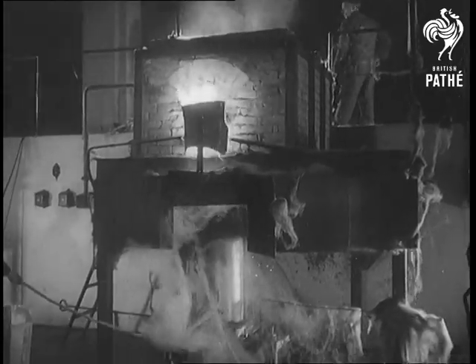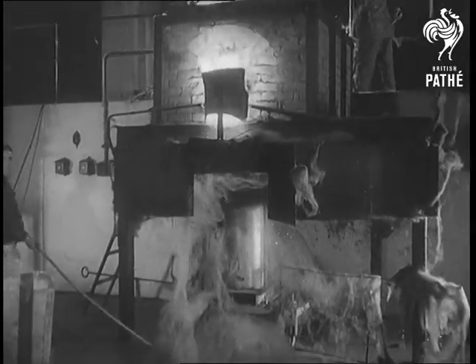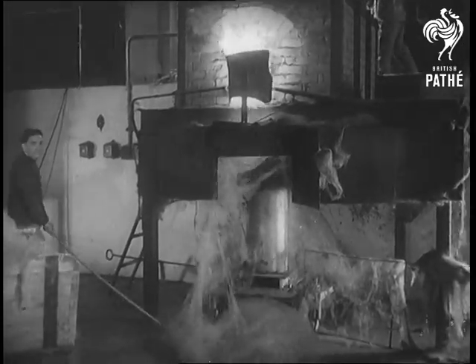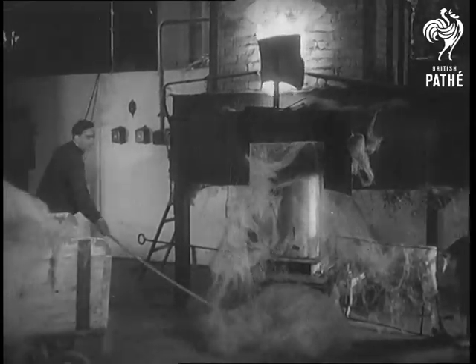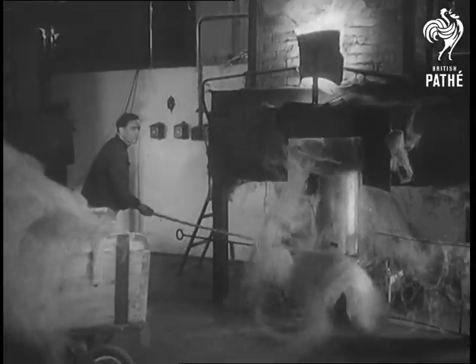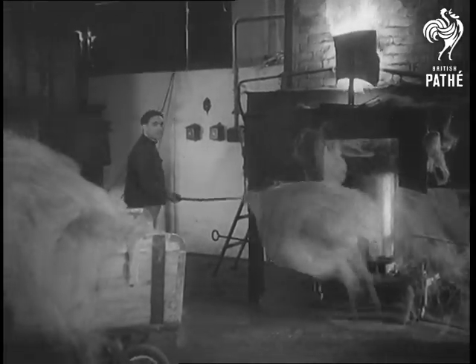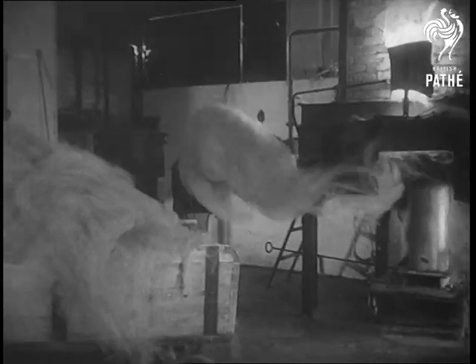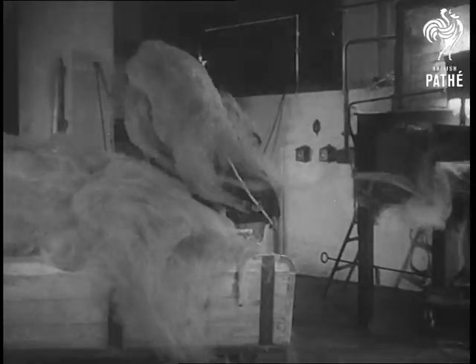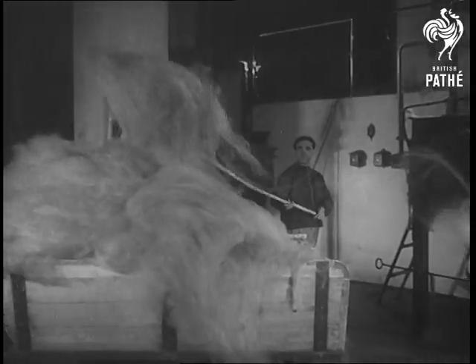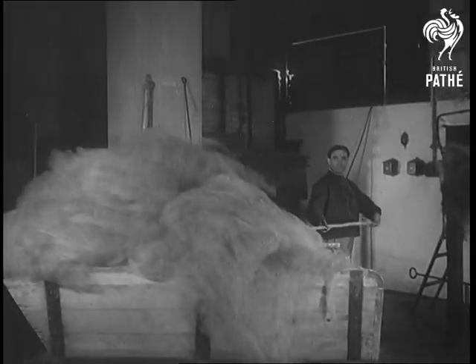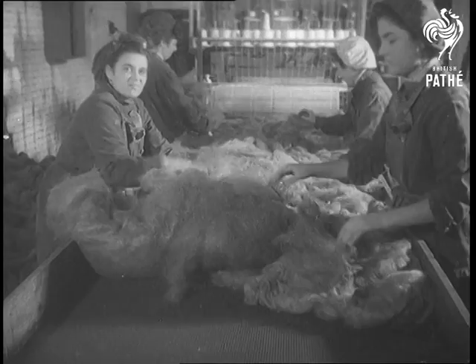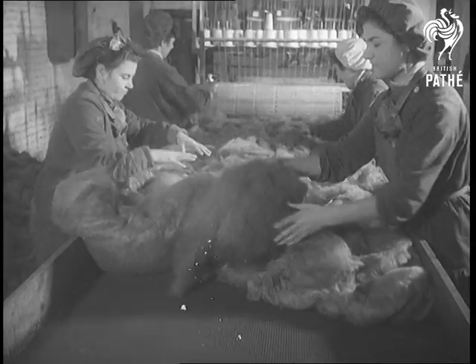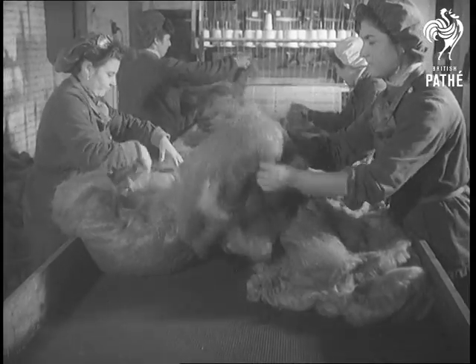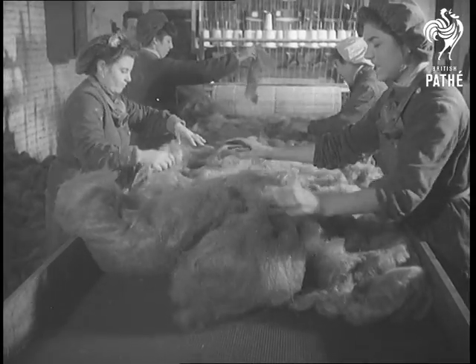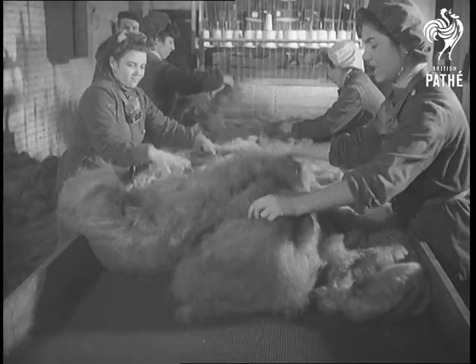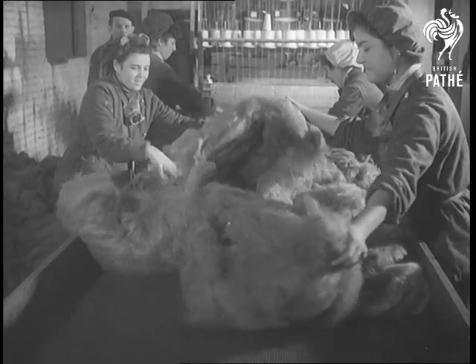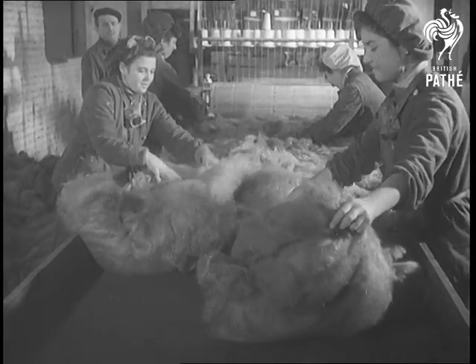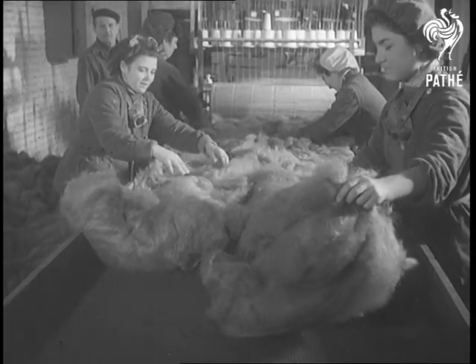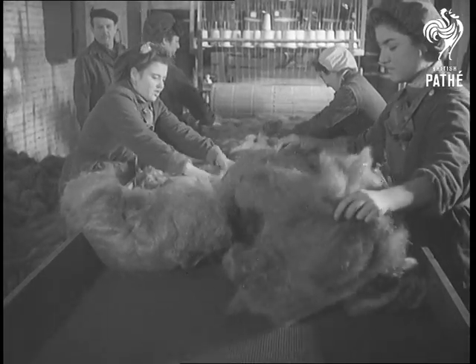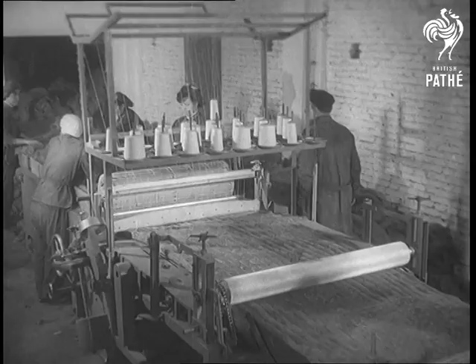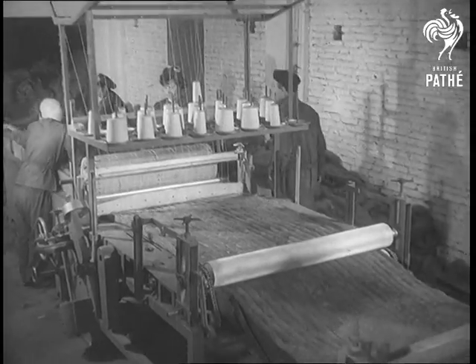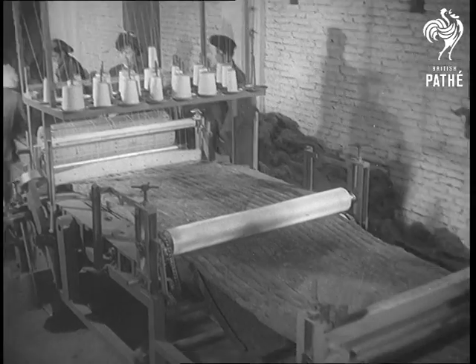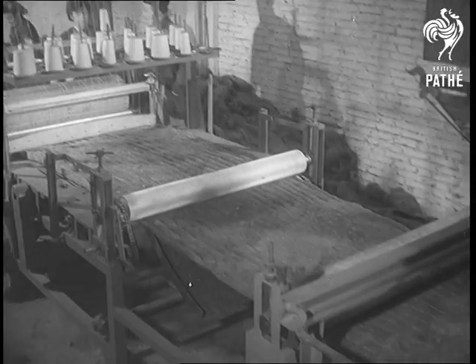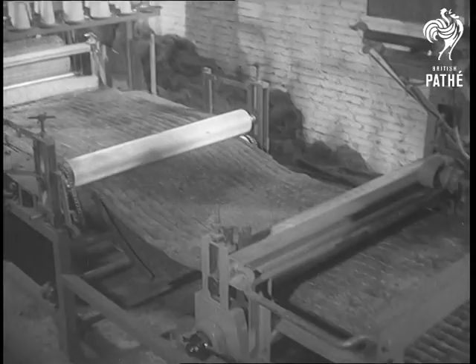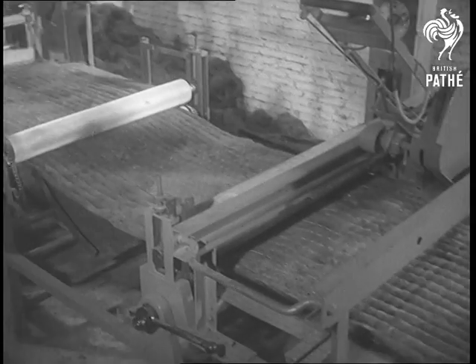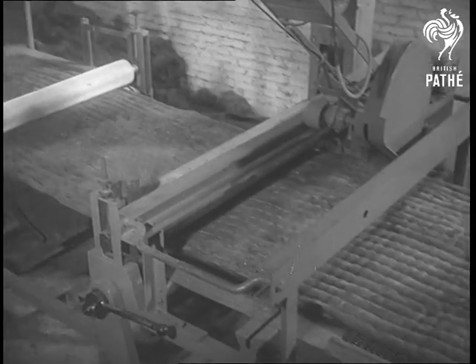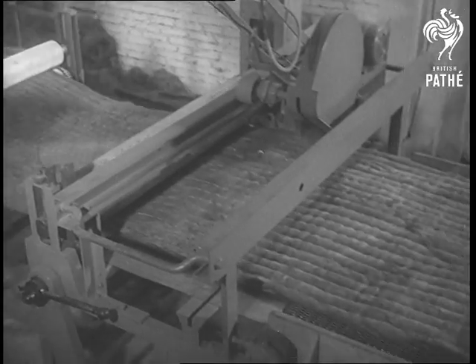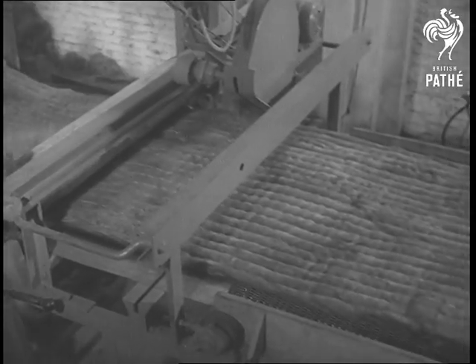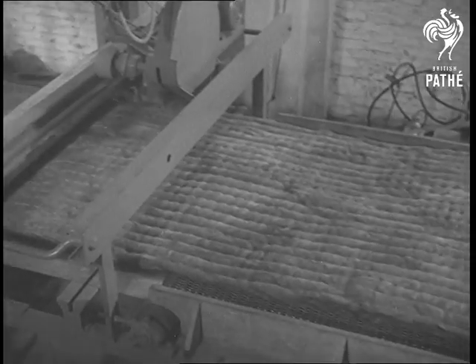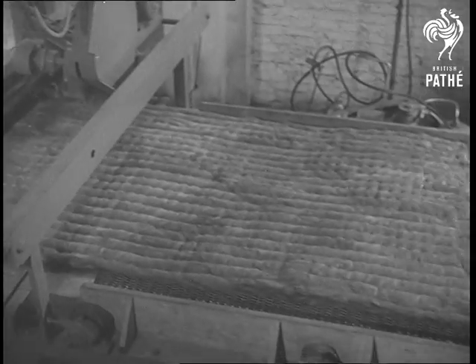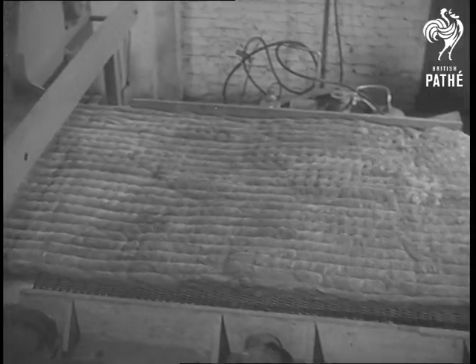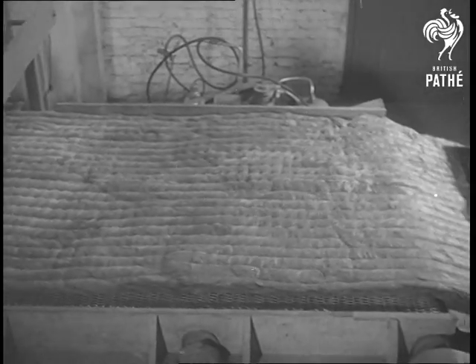The spun lava is carried away to be made into yarn and woven into a thick fabric which is an excellent insulator, heatproof for lagging, soundproof for lining walls and useful for a hundred other purposes.